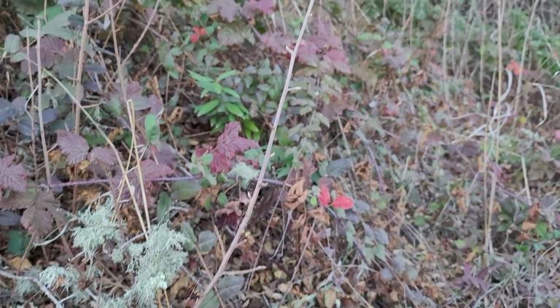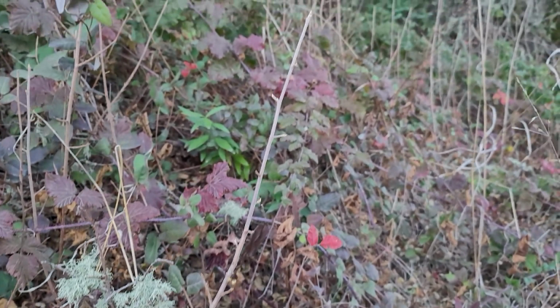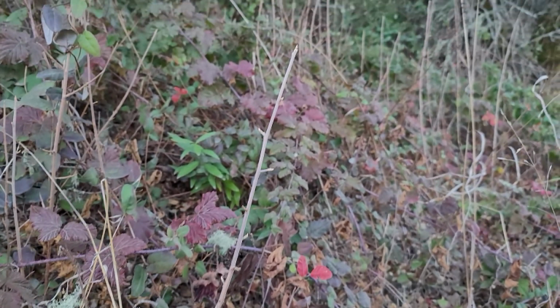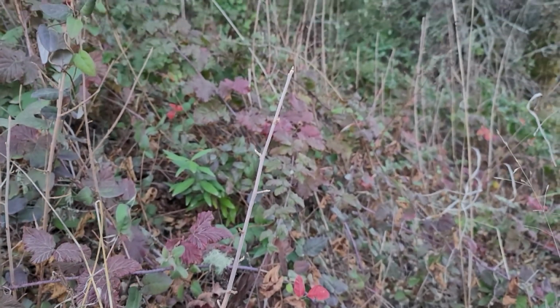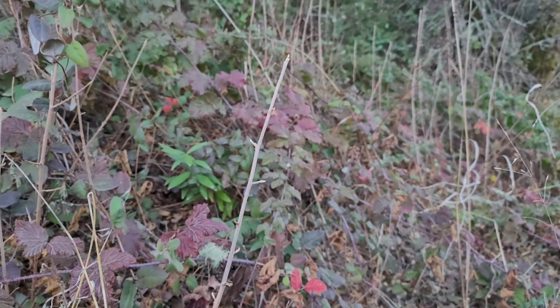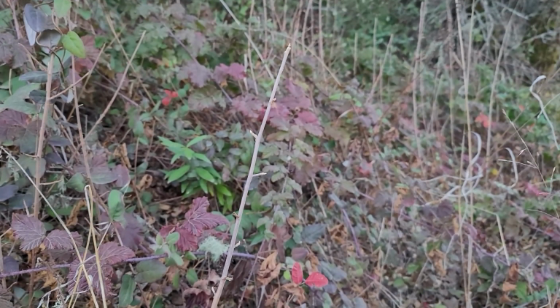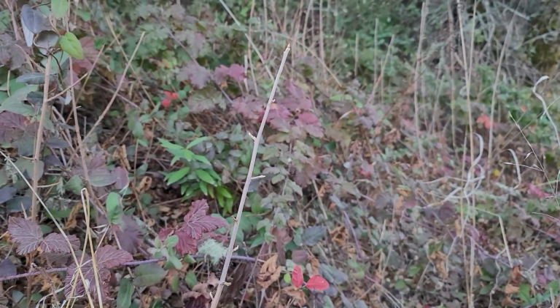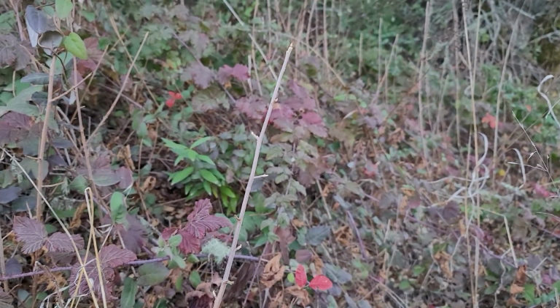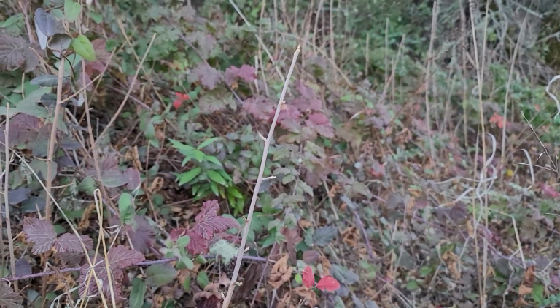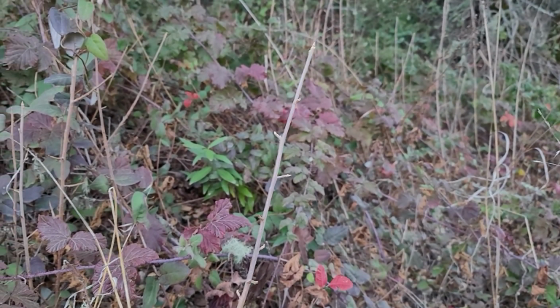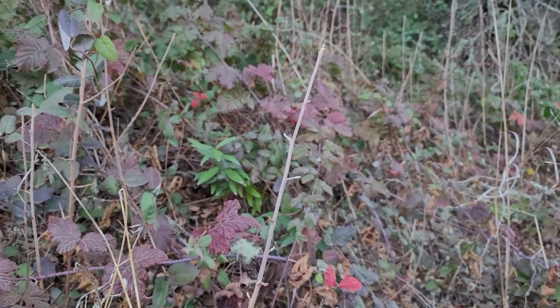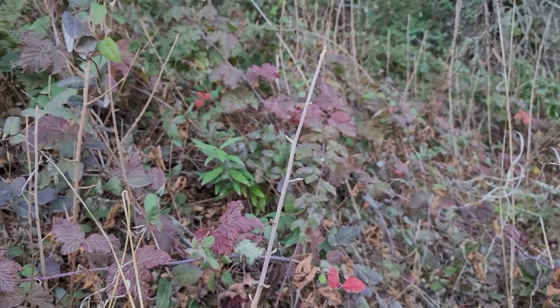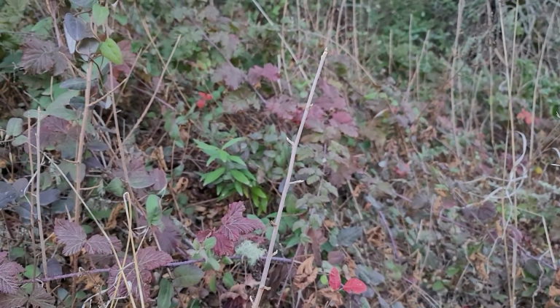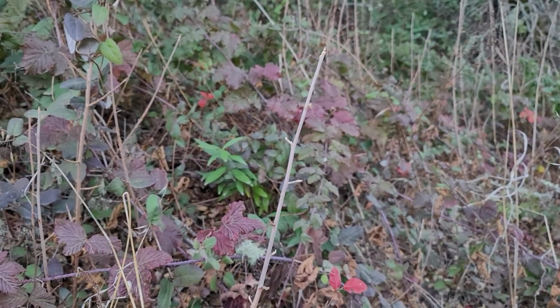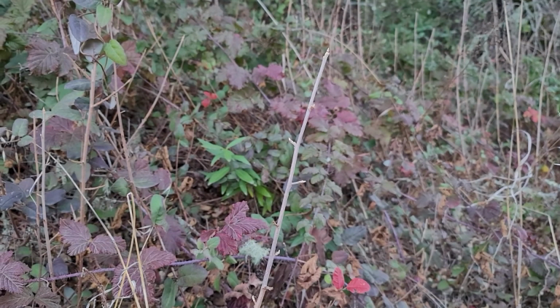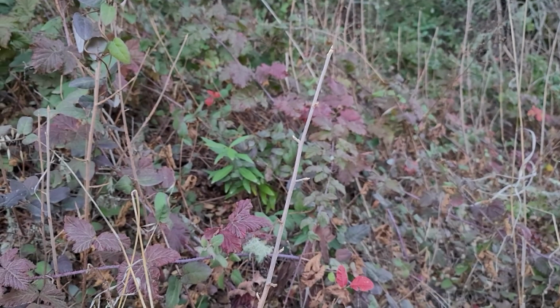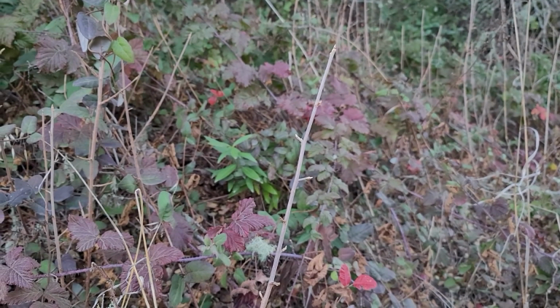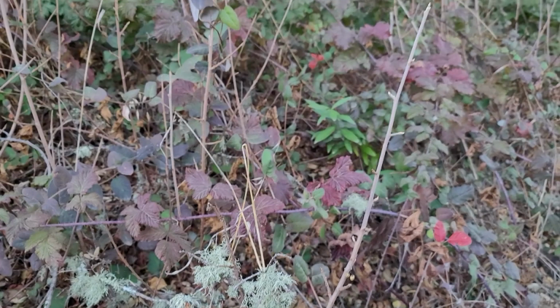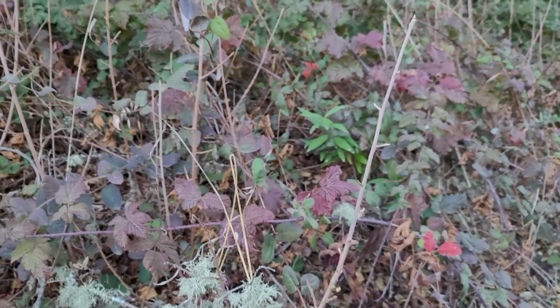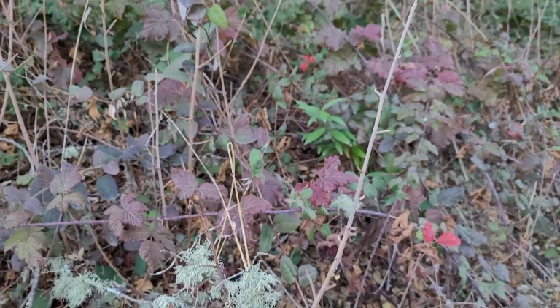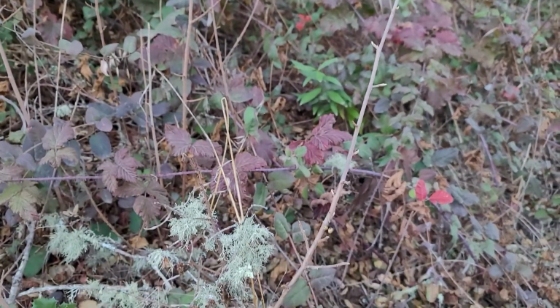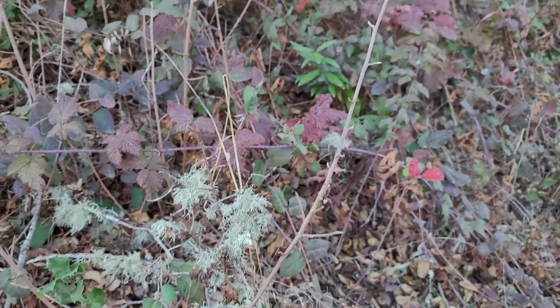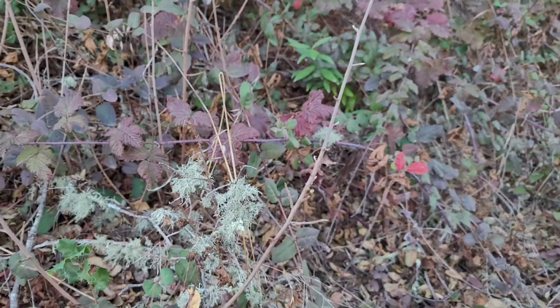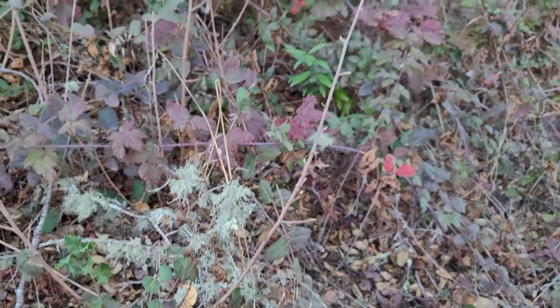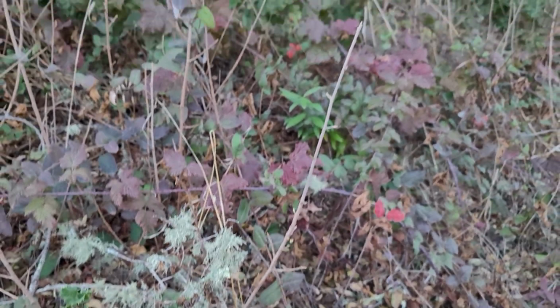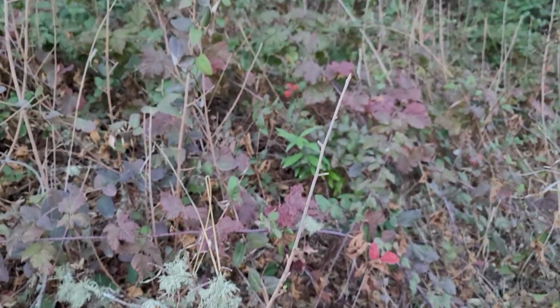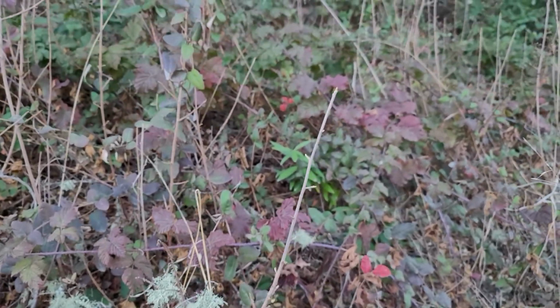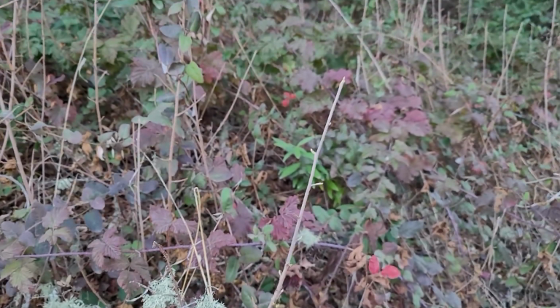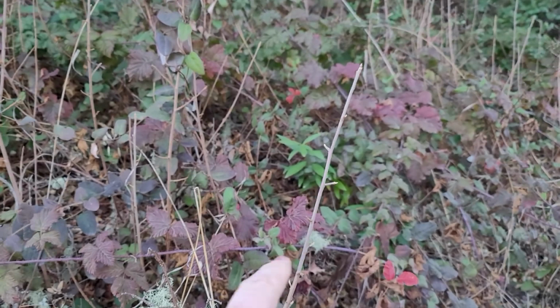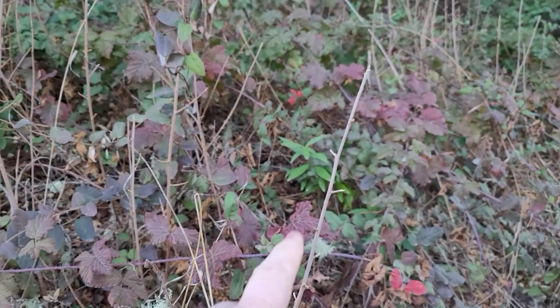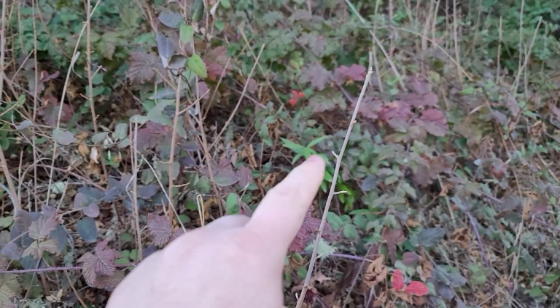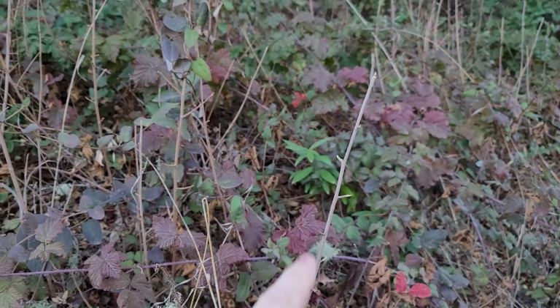If we look at this vine here, this is a vine that no longer has leaves on it because the leaves of poison oak are deciduous. You can see the vine here.